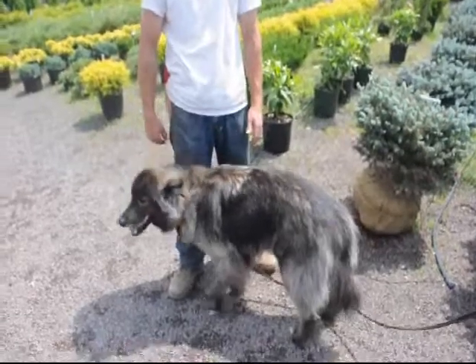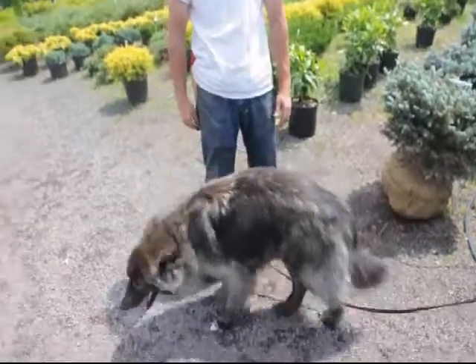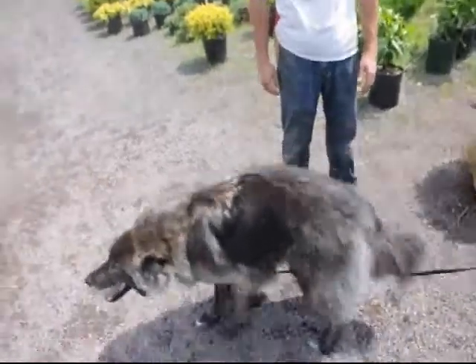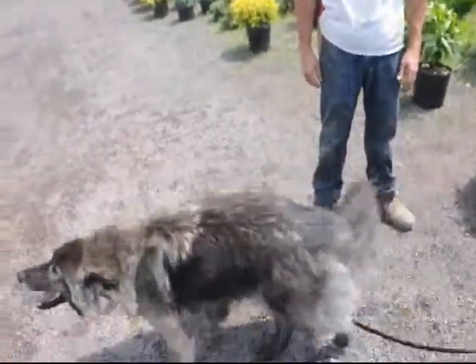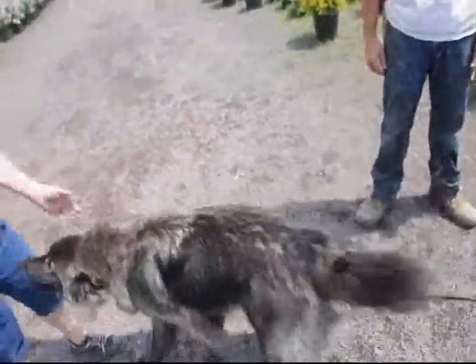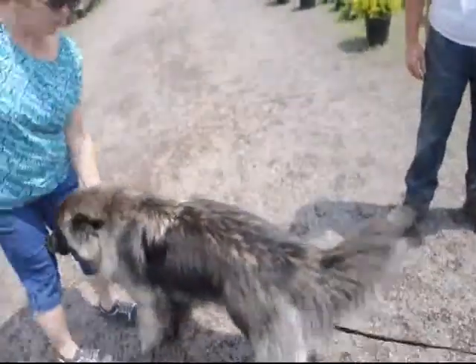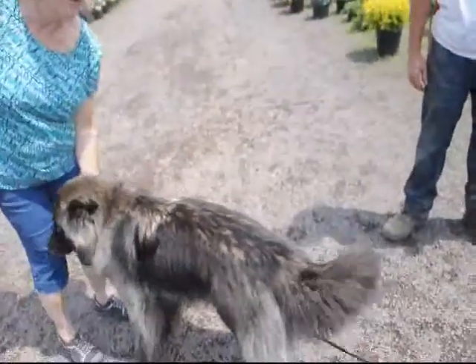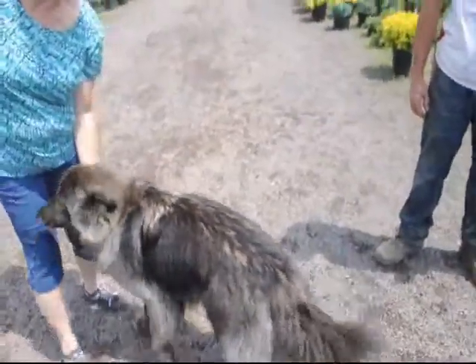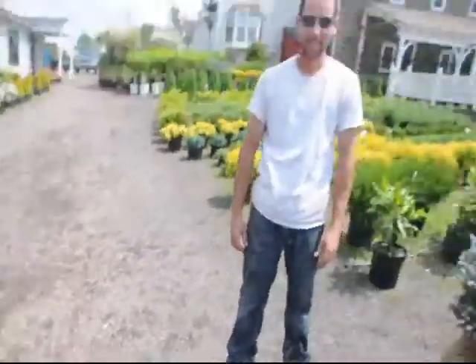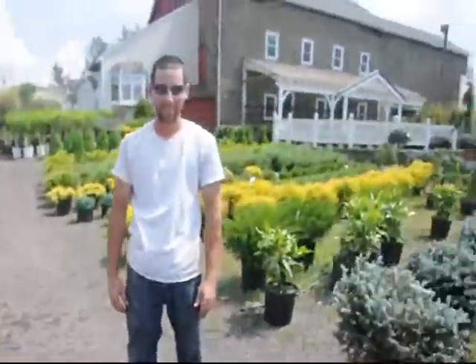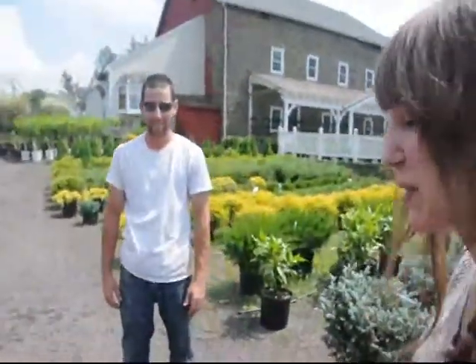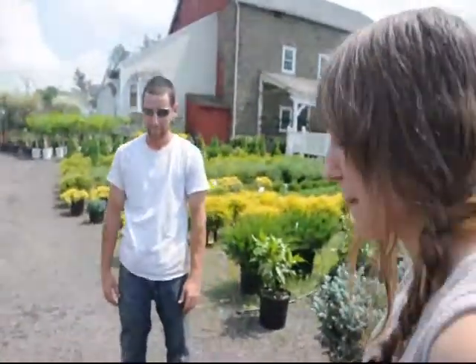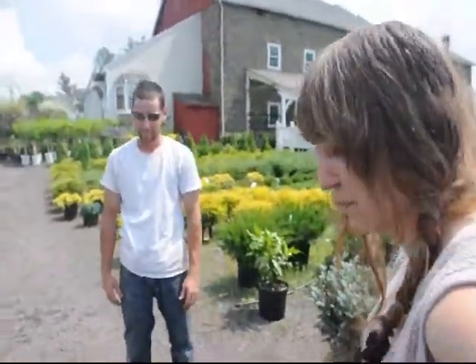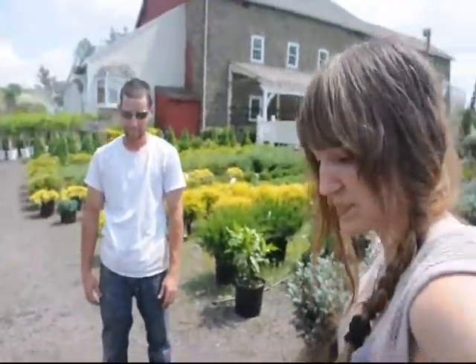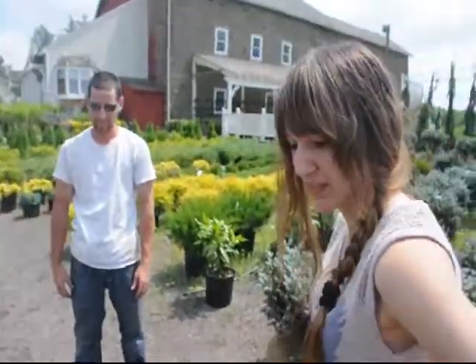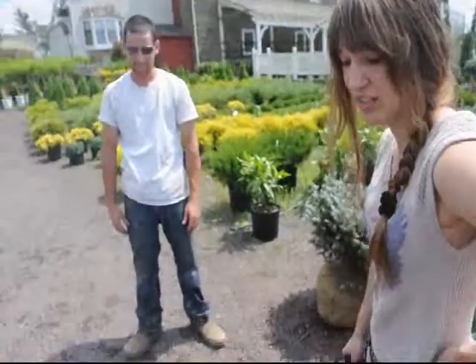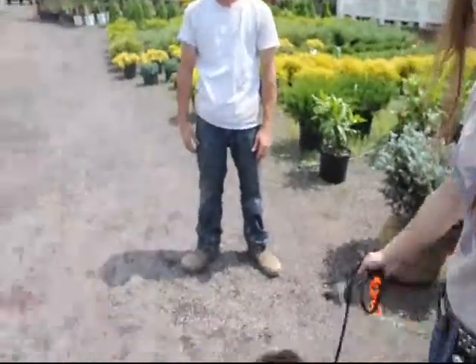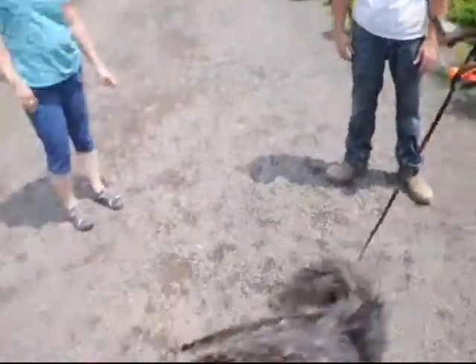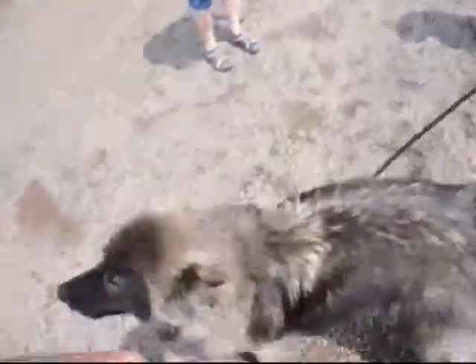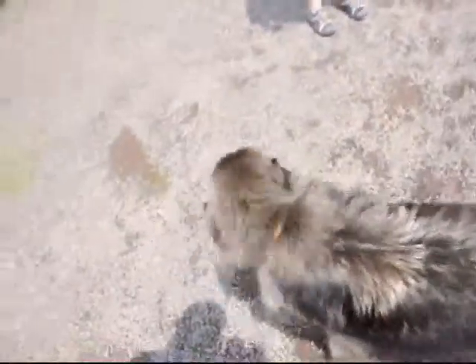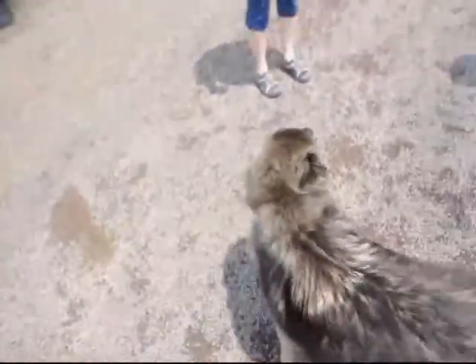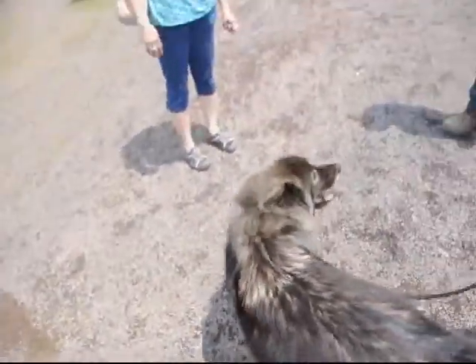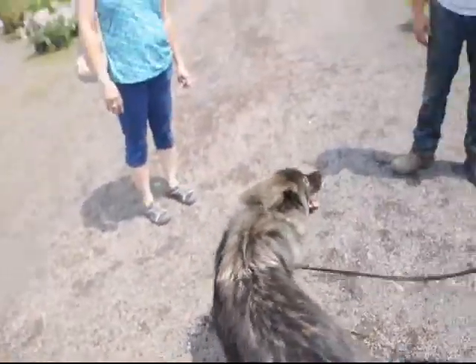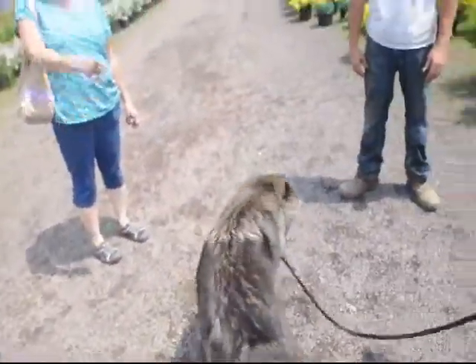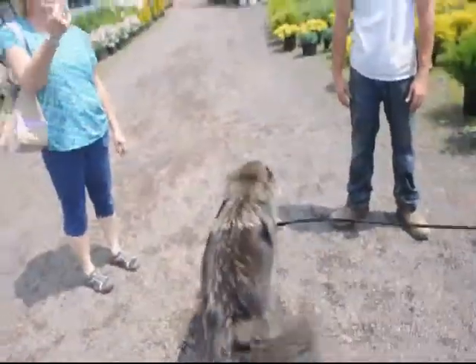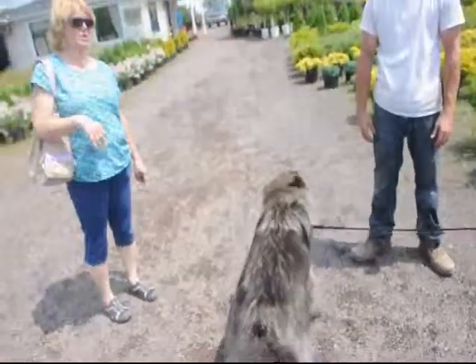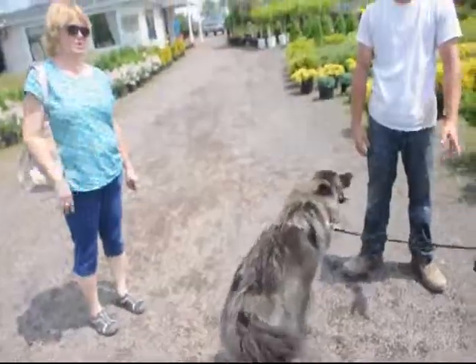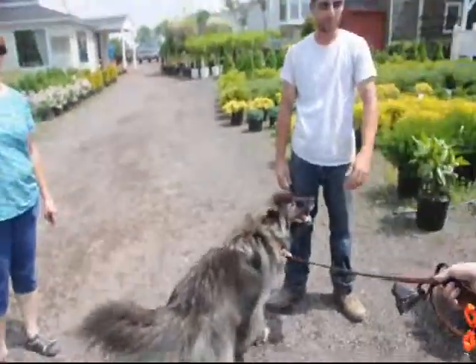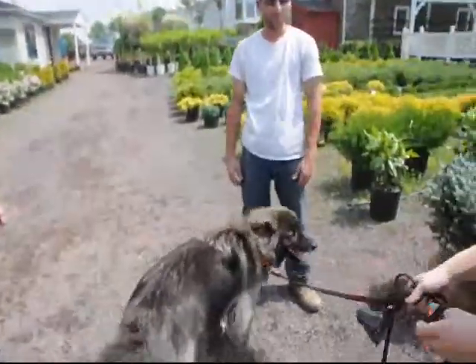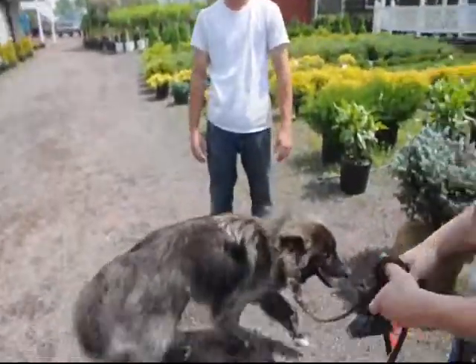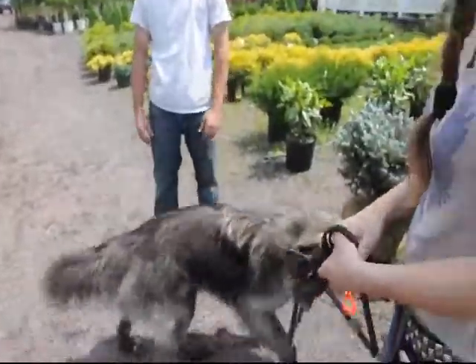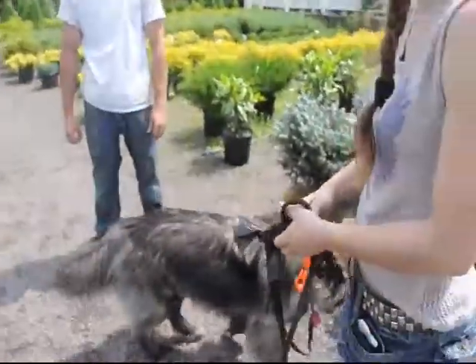She looks like a little black wolf. Good temperament? Oh yeah. How old is she? She's 22 months. She knows a couple of tricks.